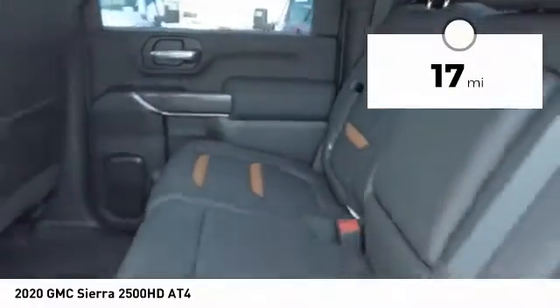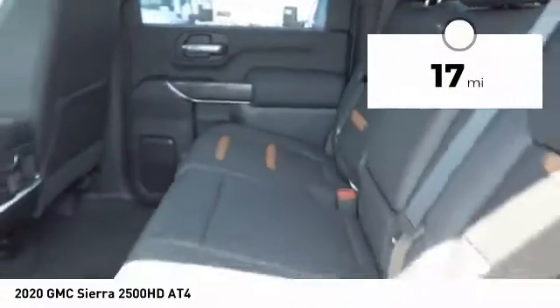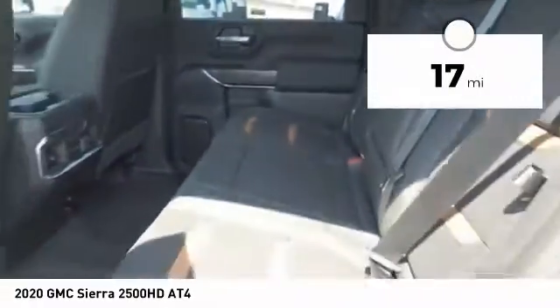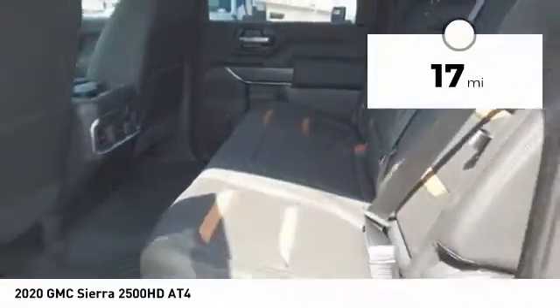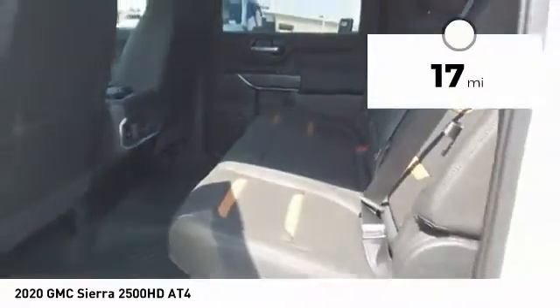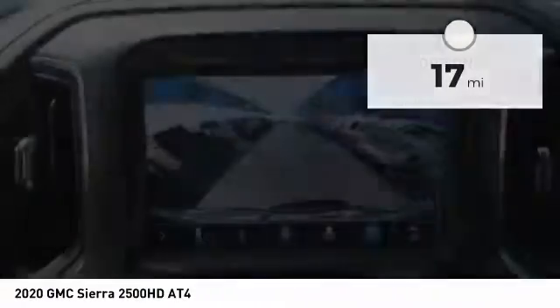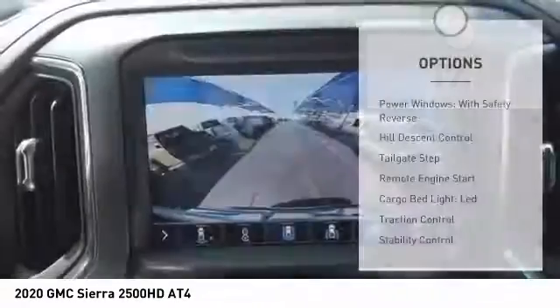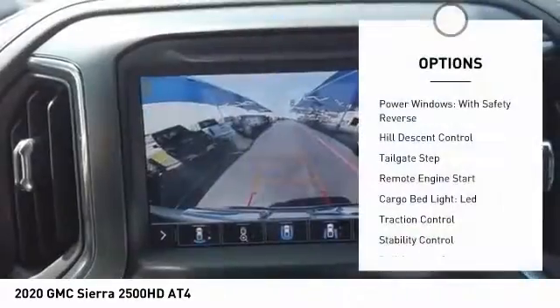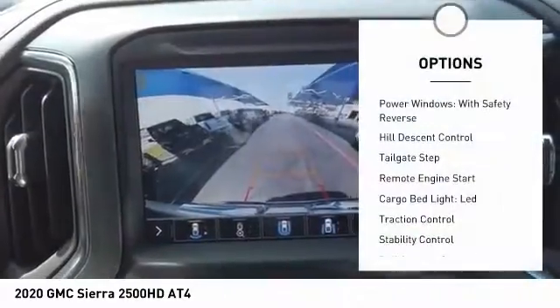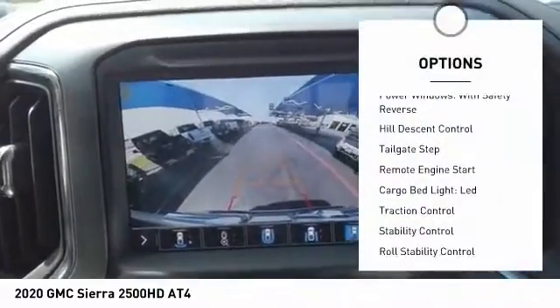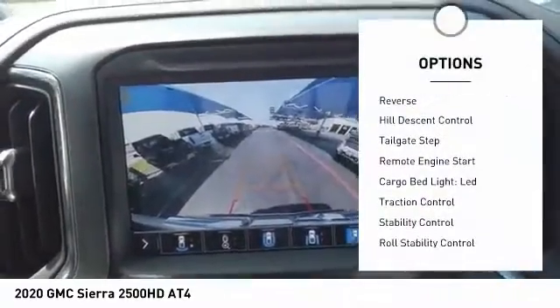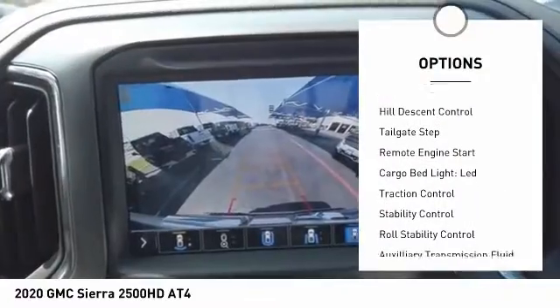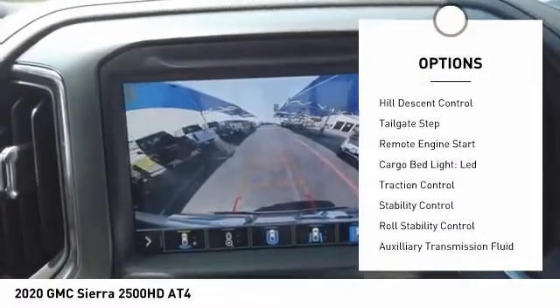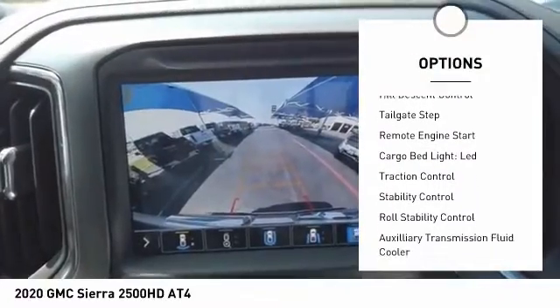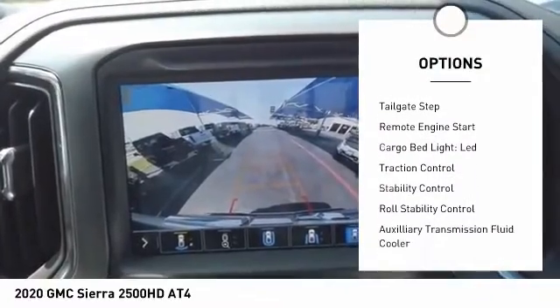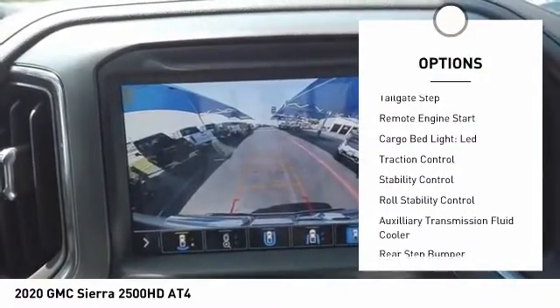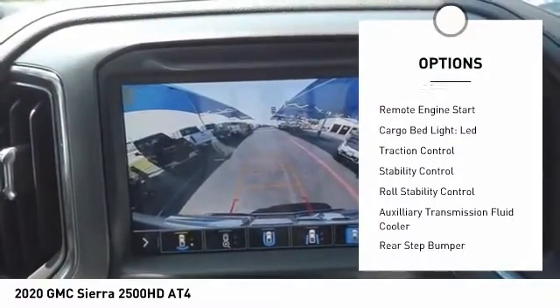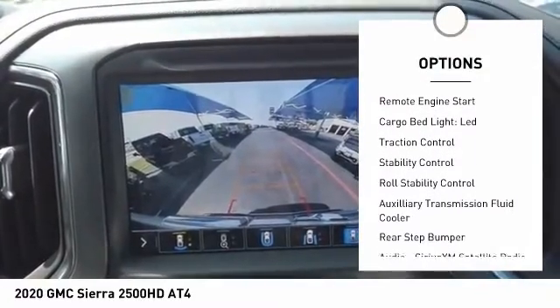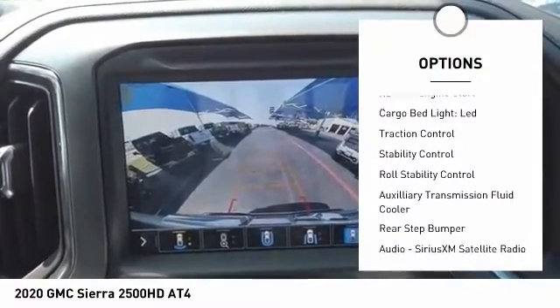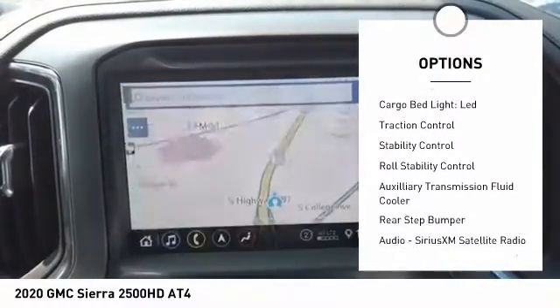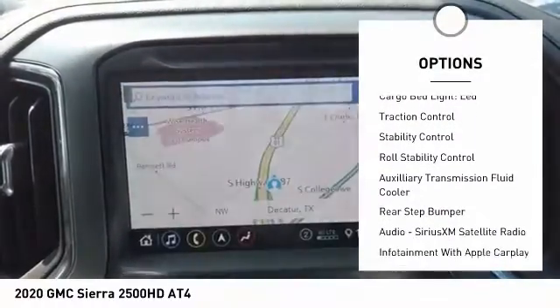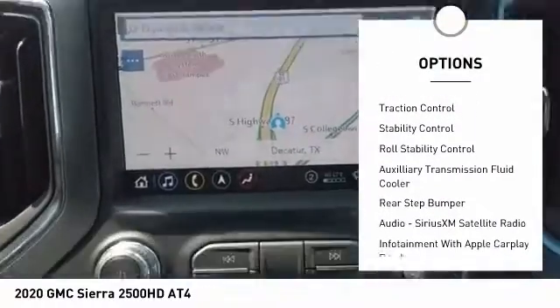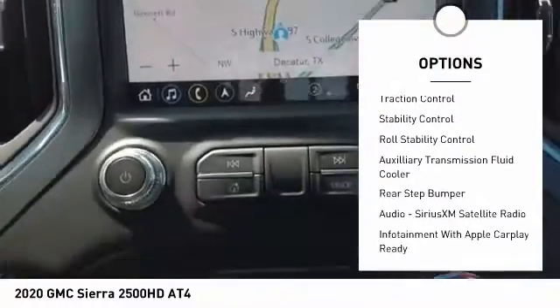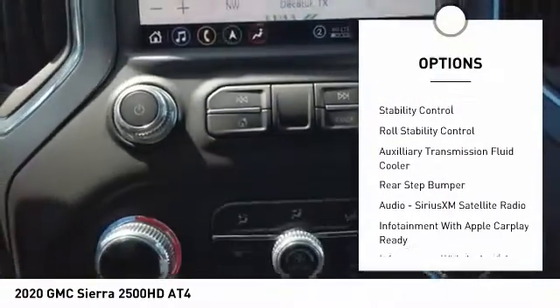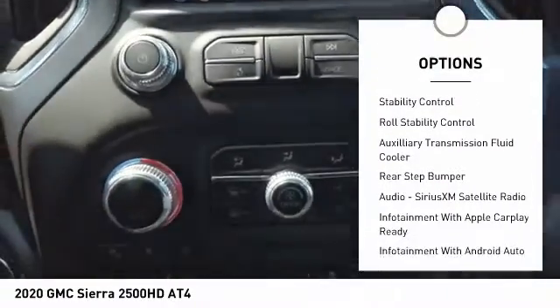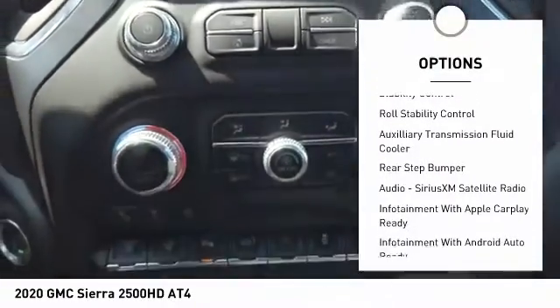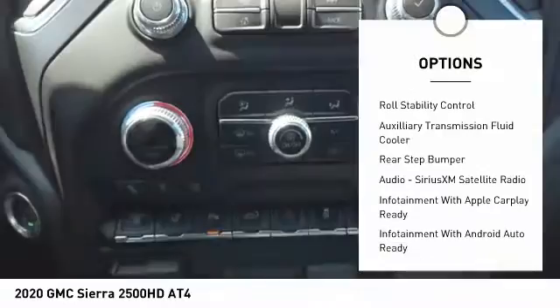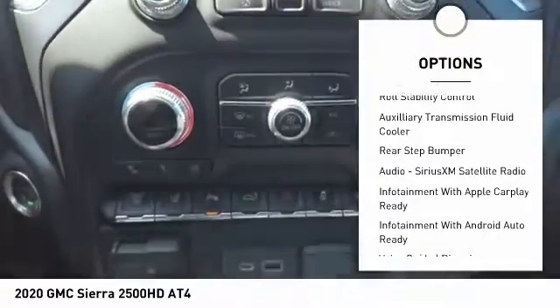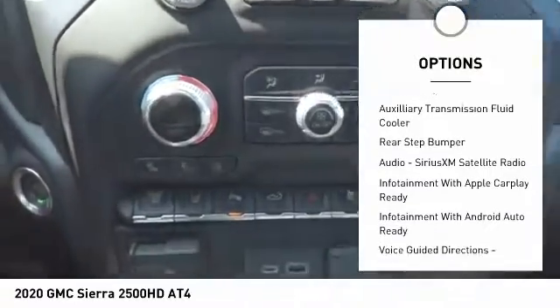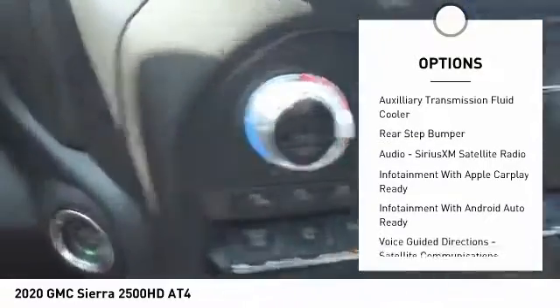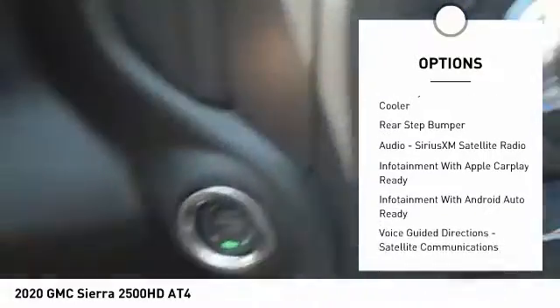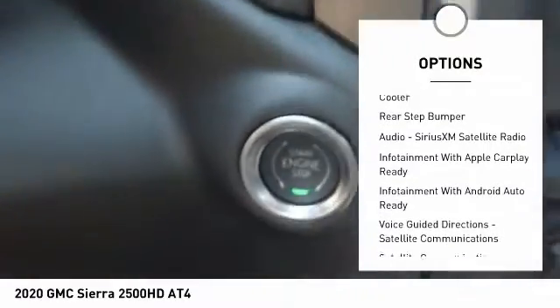Here are some of this vehicle's great options: power windows with safety reverse, hill descent control, tailgate step, remote engine start, cargo bed light LED.